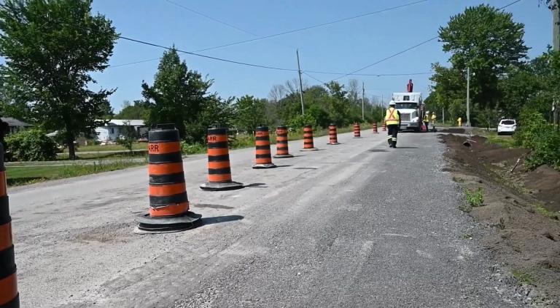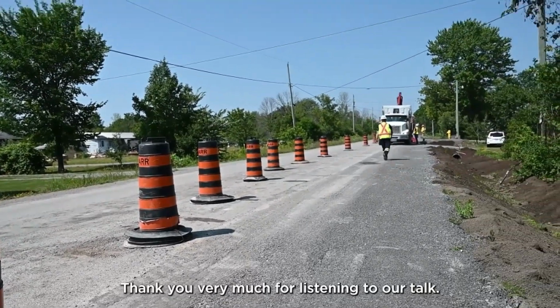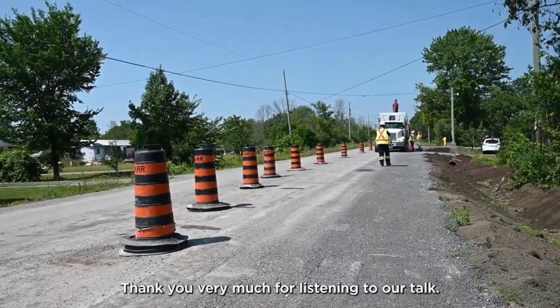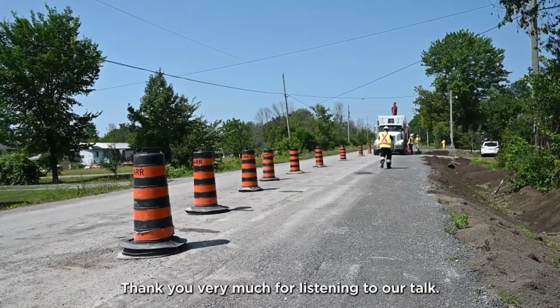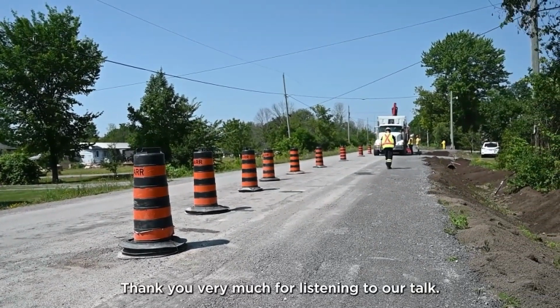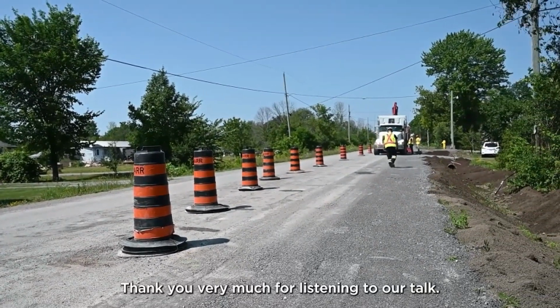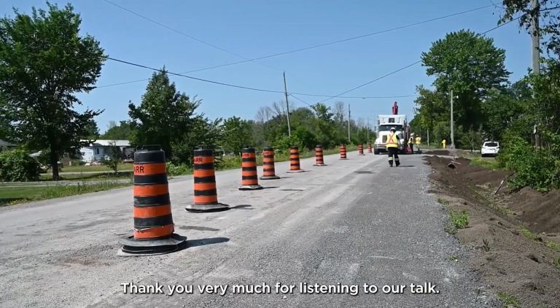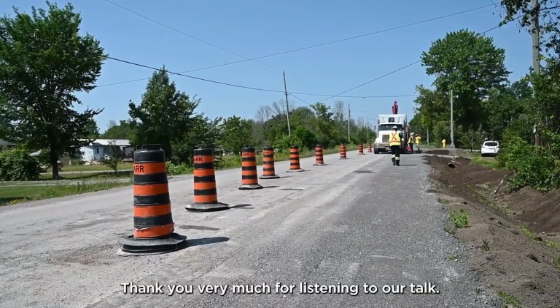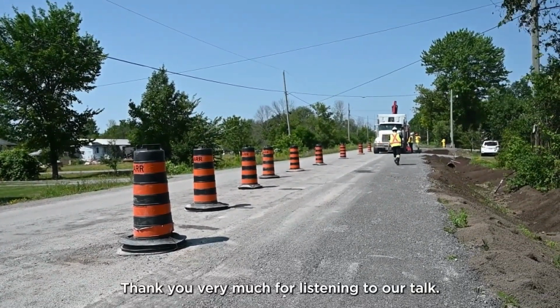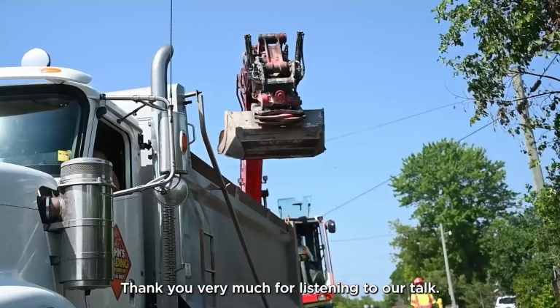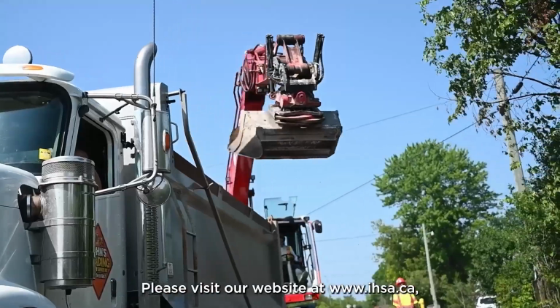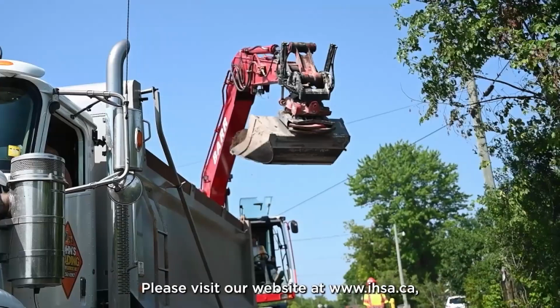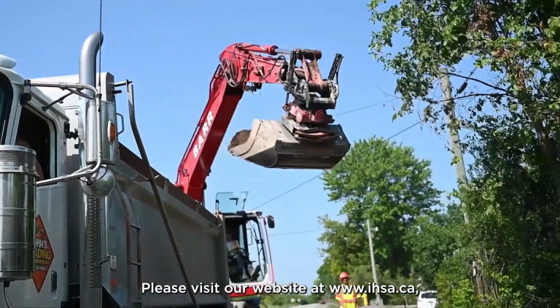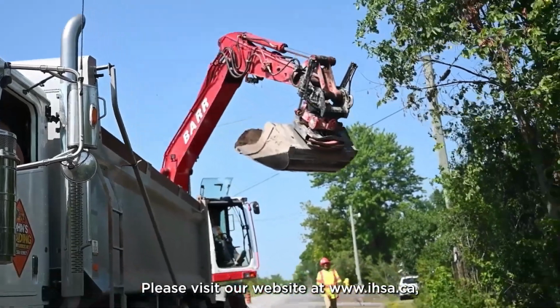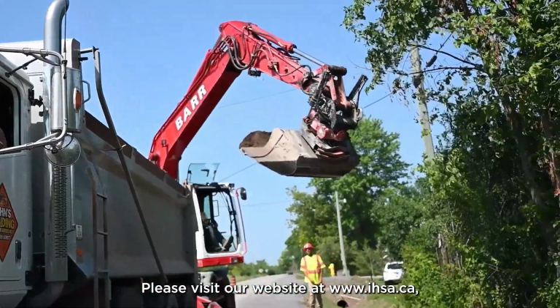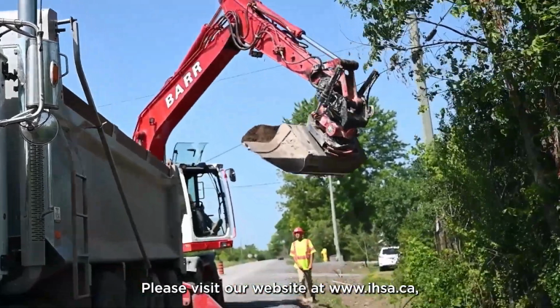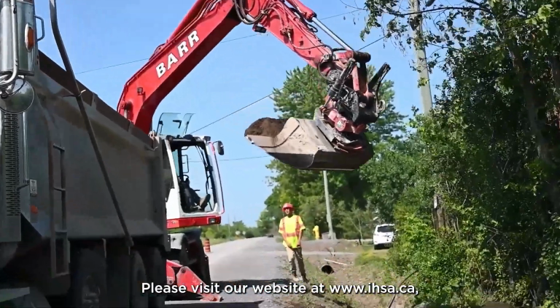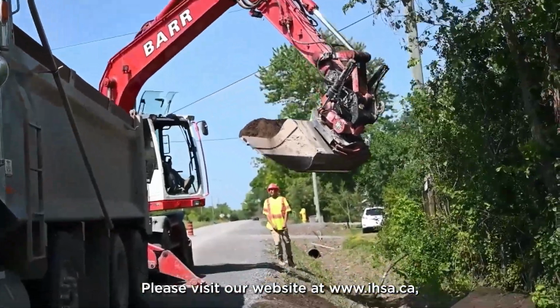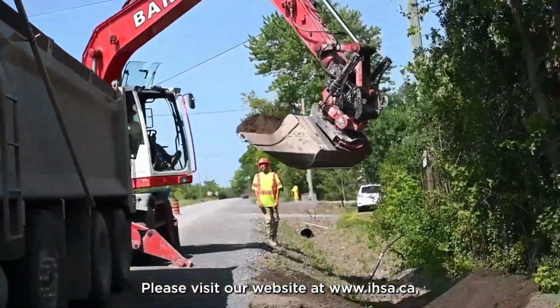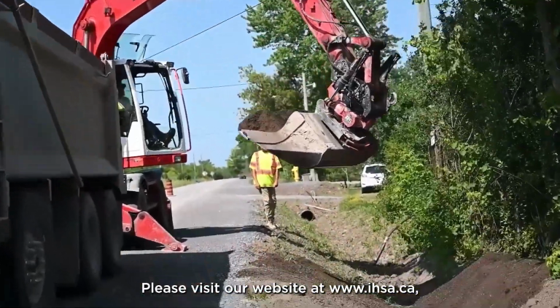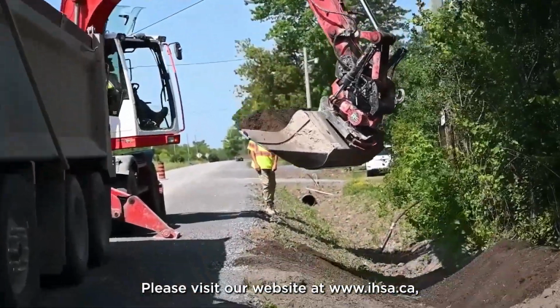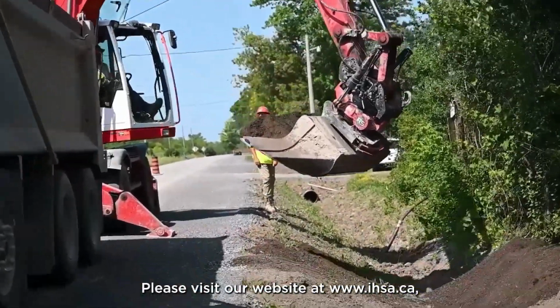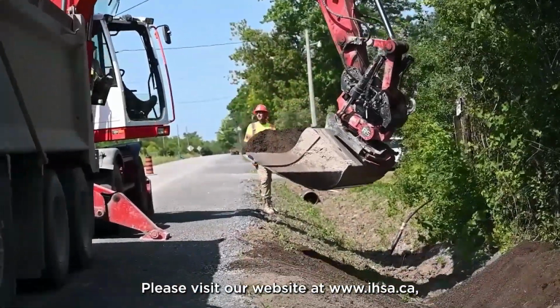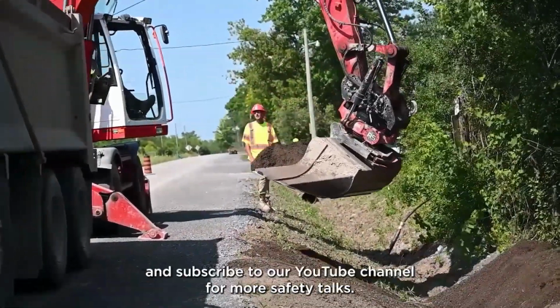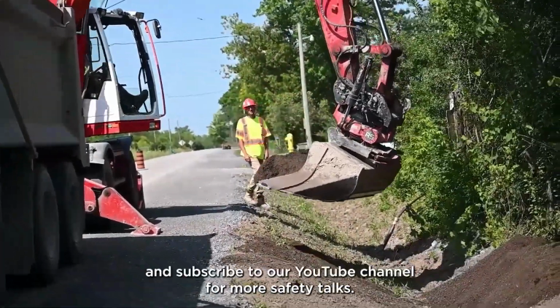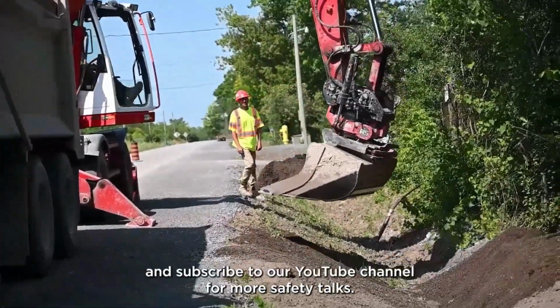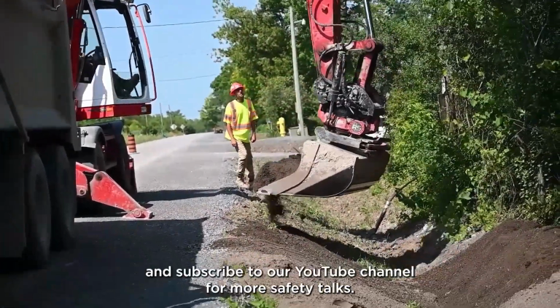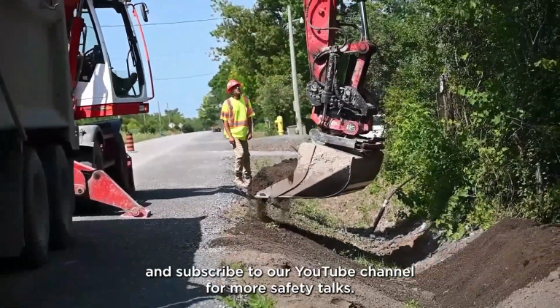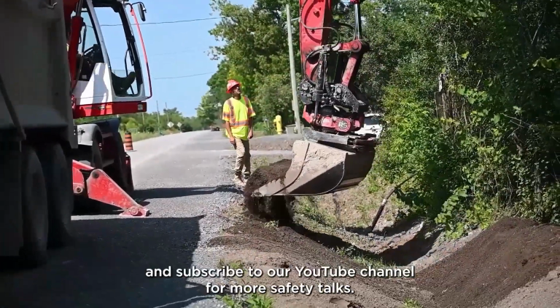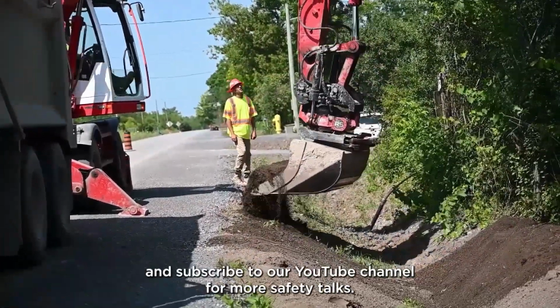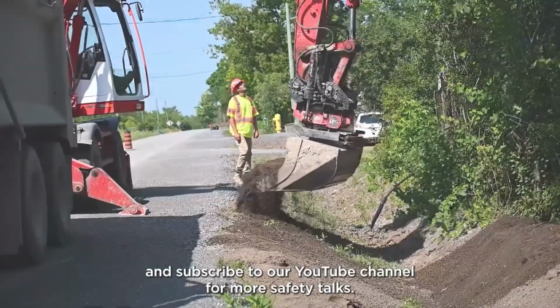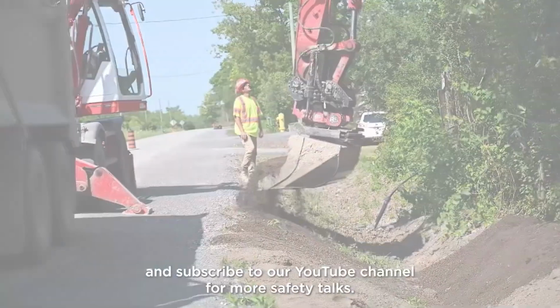Thank you very much for listening to our talk. Please visit our website at www.ihsa.ca and subscribe to our YouTube channel for more safety talks.